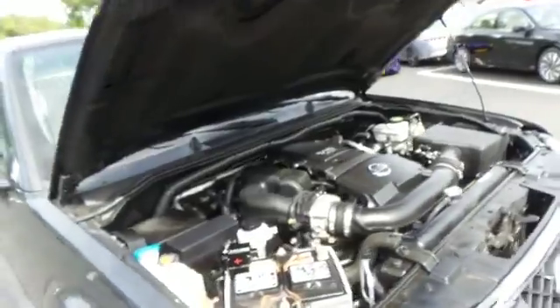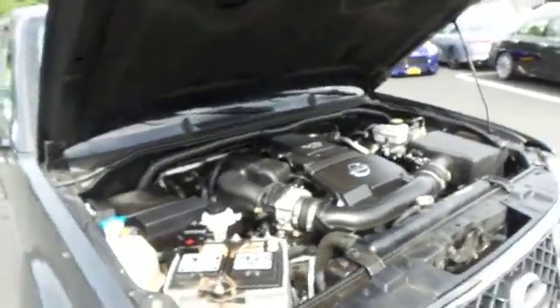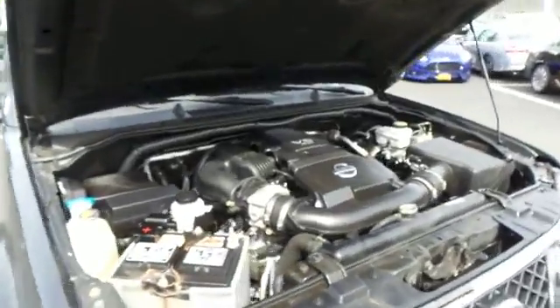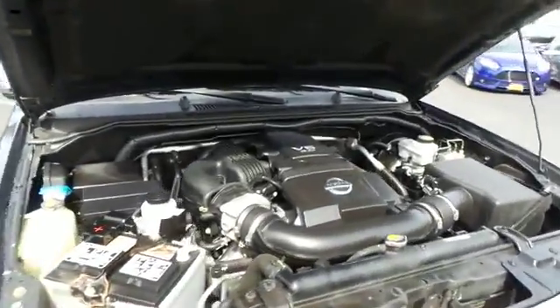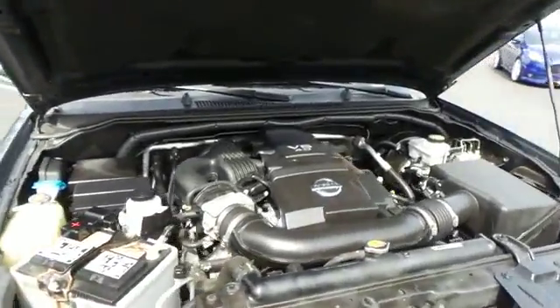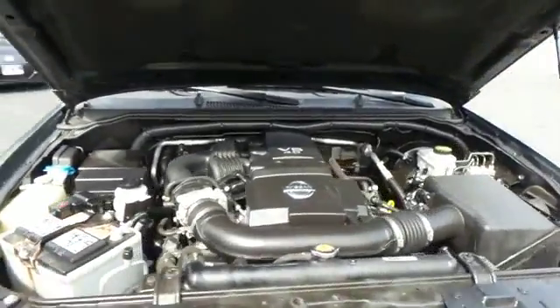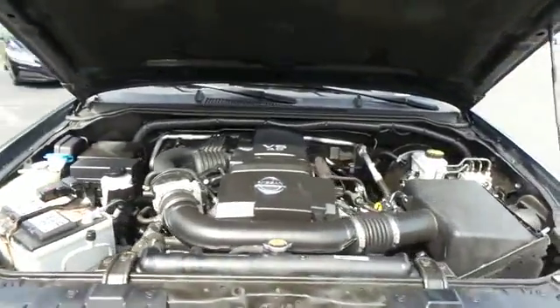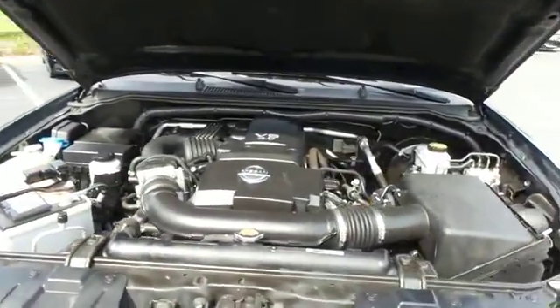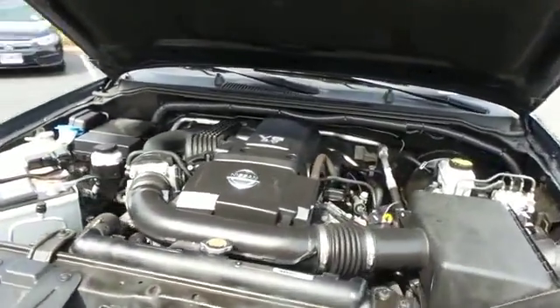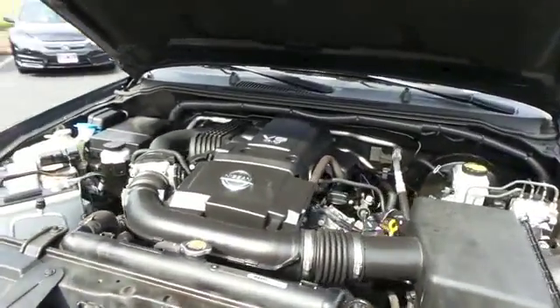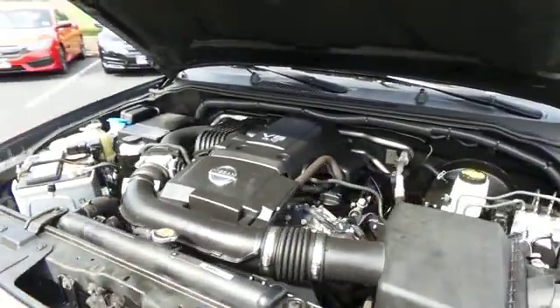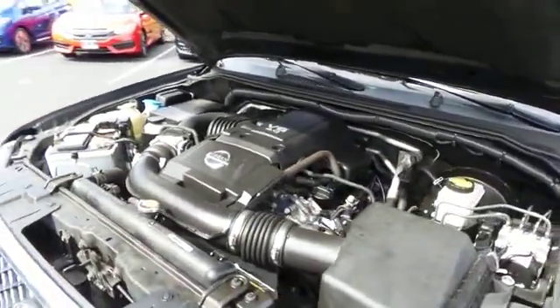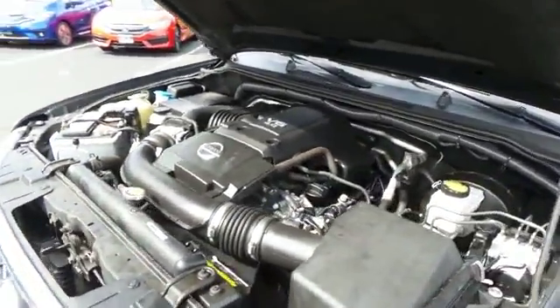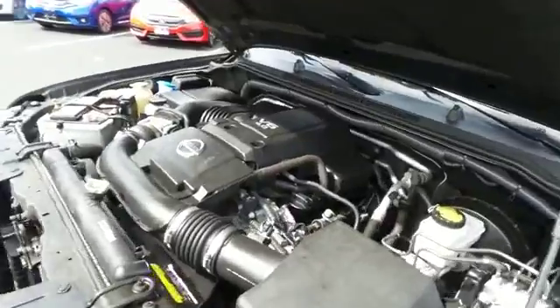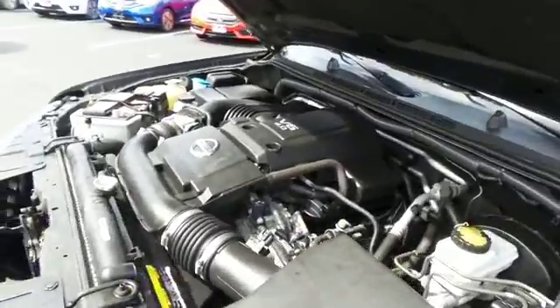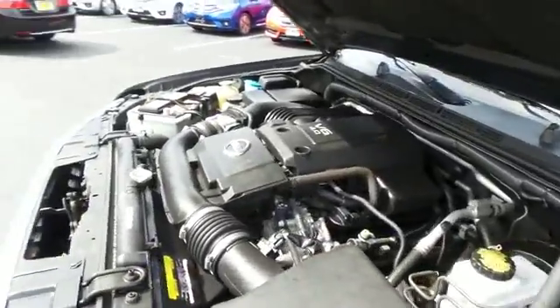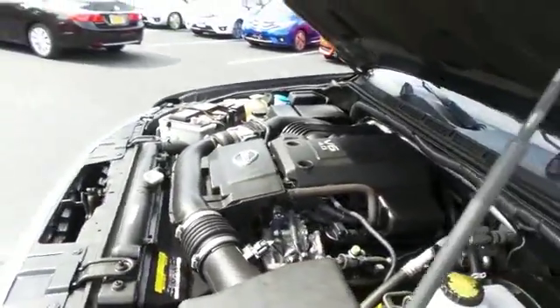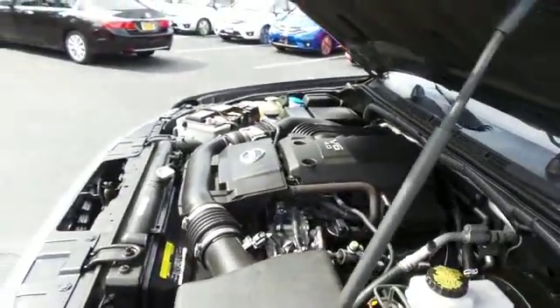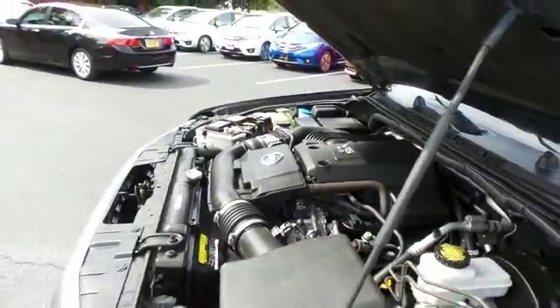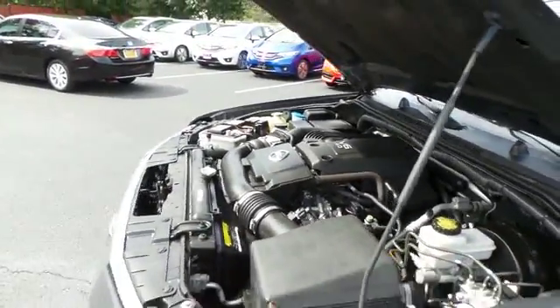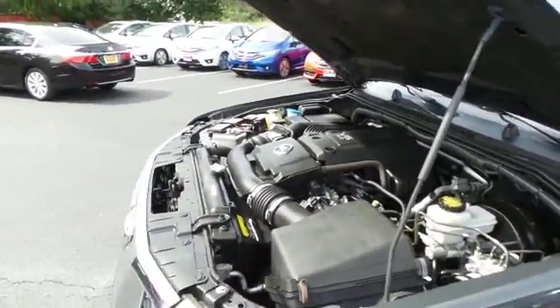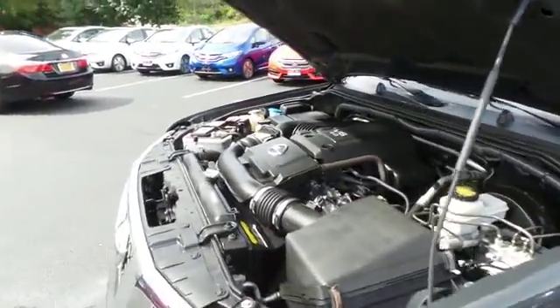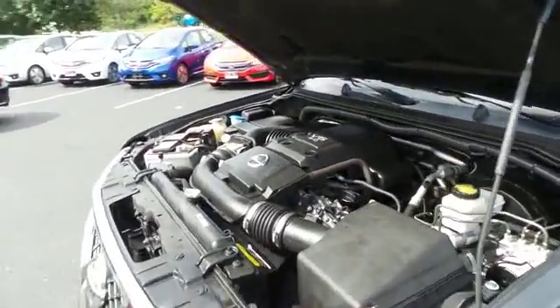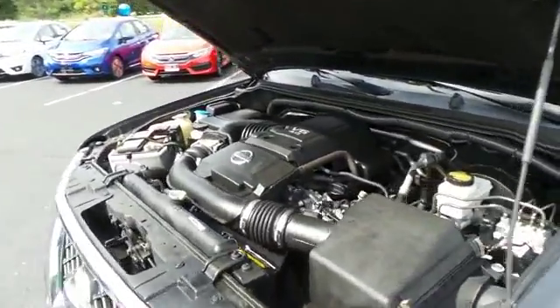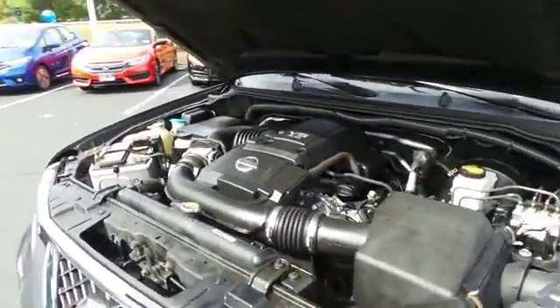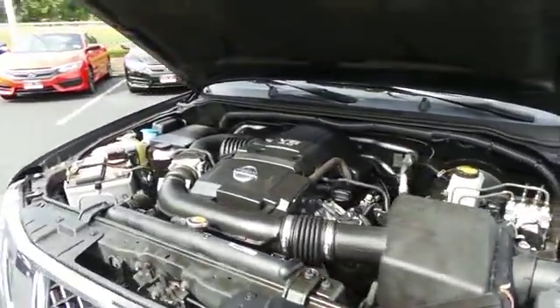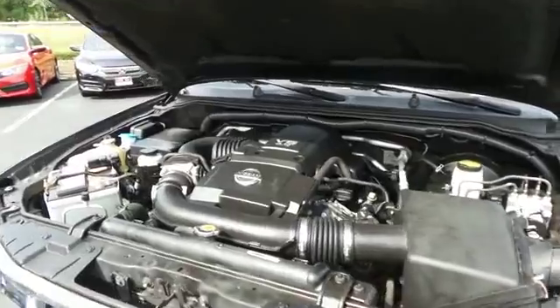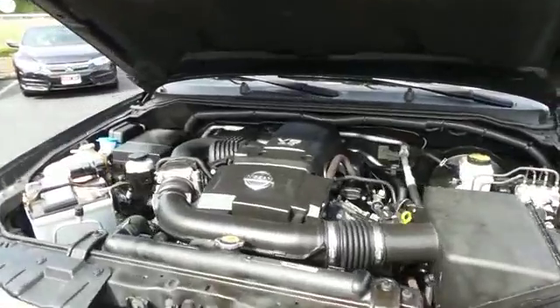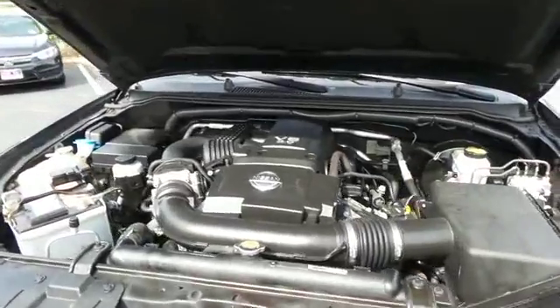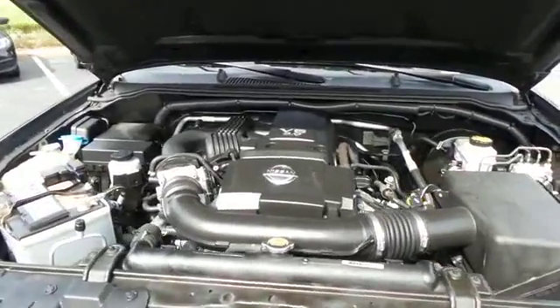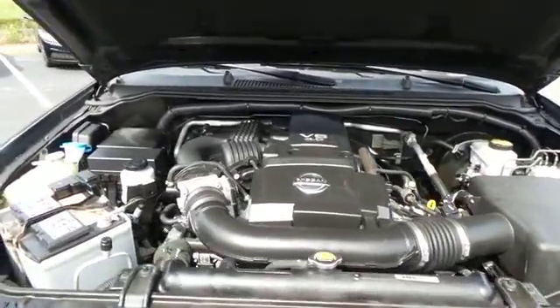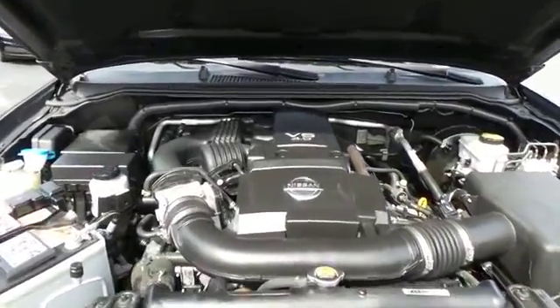The Nissan 24-valve dual overhead cam 4-liter V6 engine has plenty of power for whatever you're hauling or towing, and it gets an outstanding 21 miles per gallon on the highway.